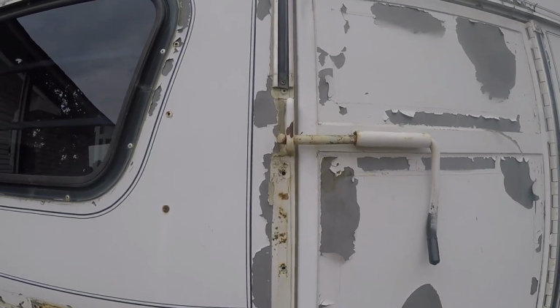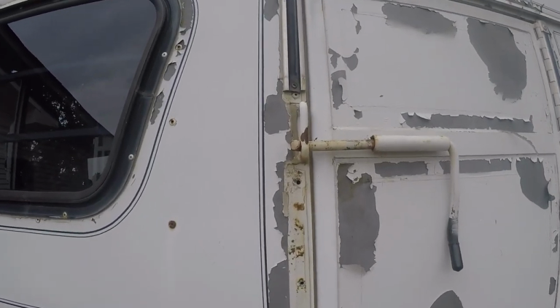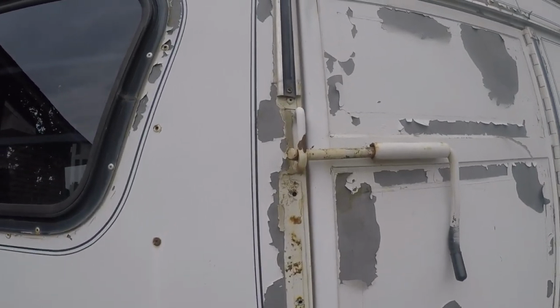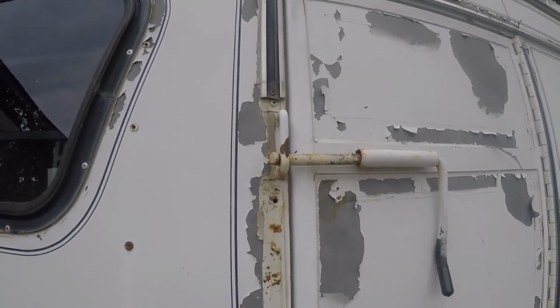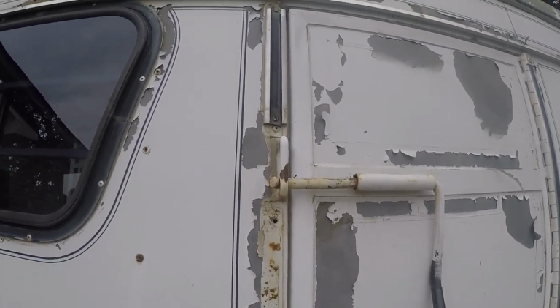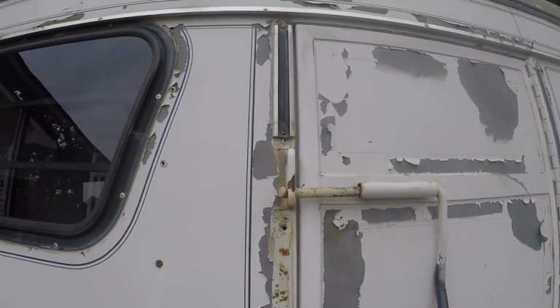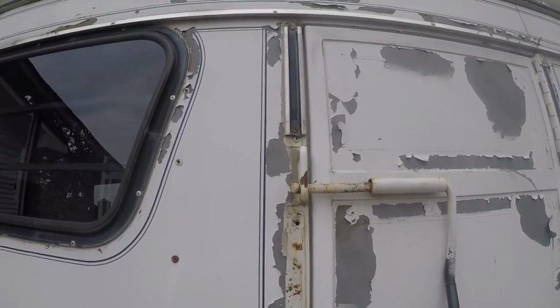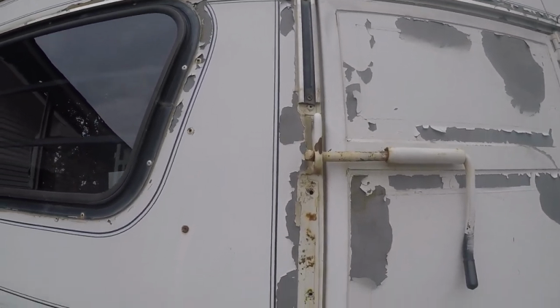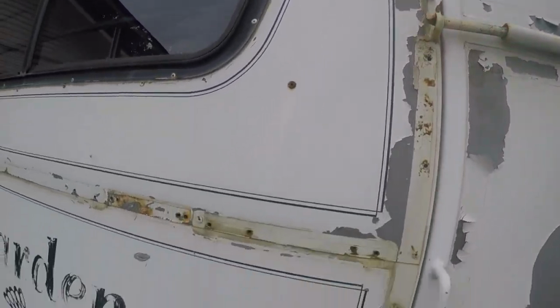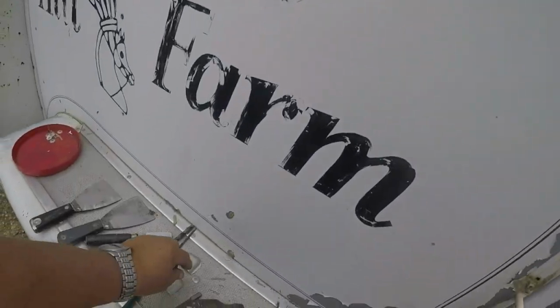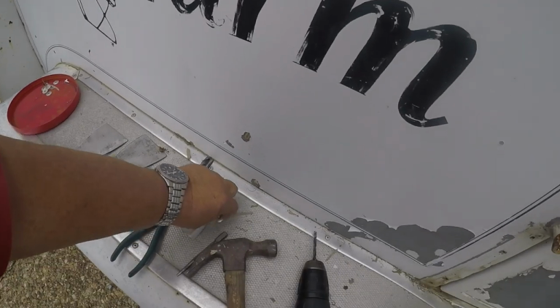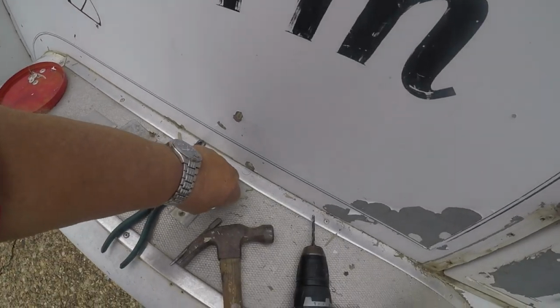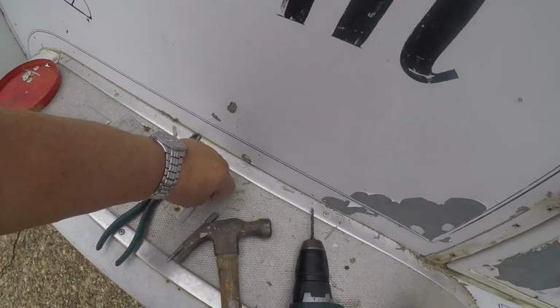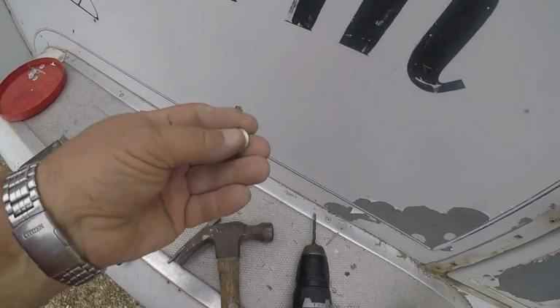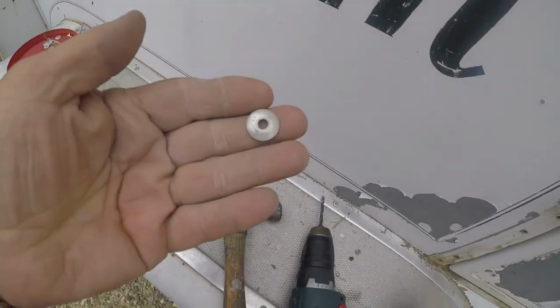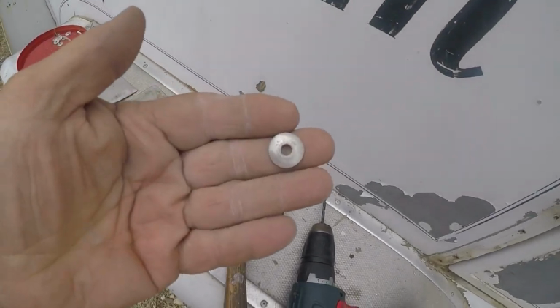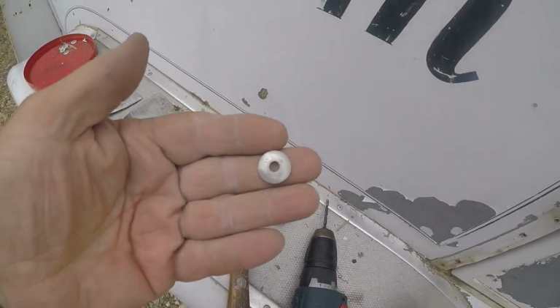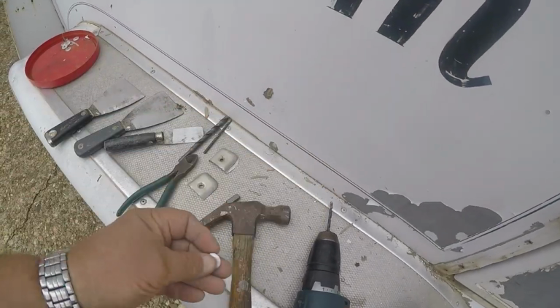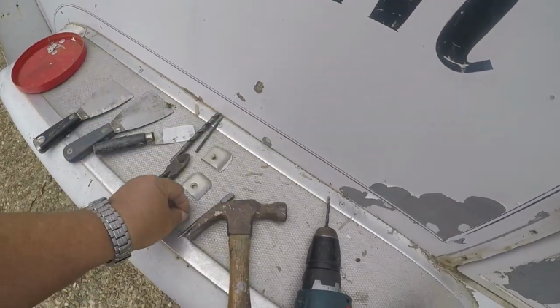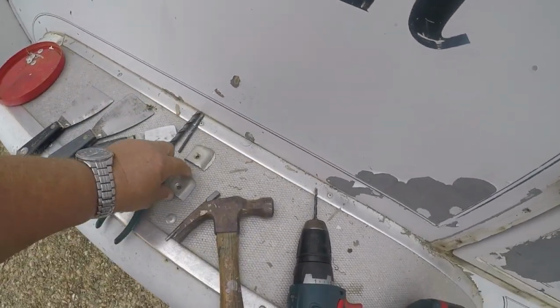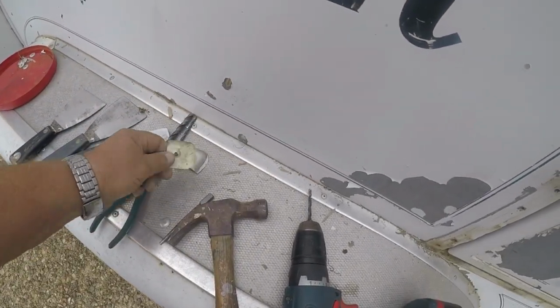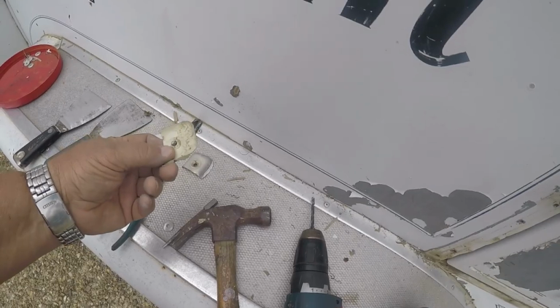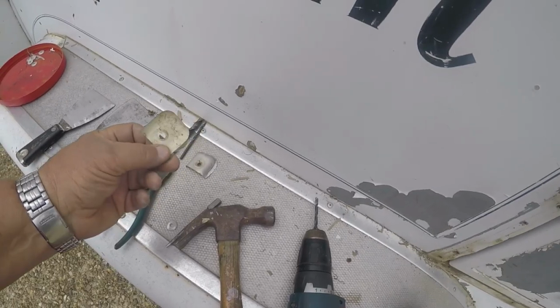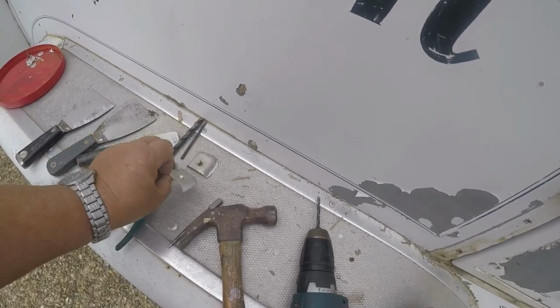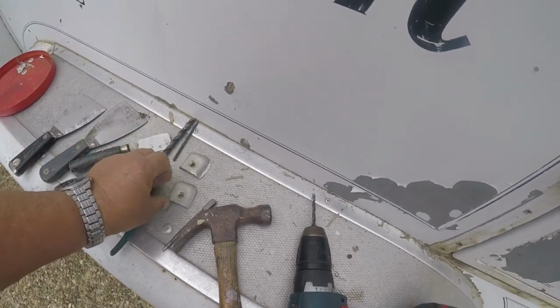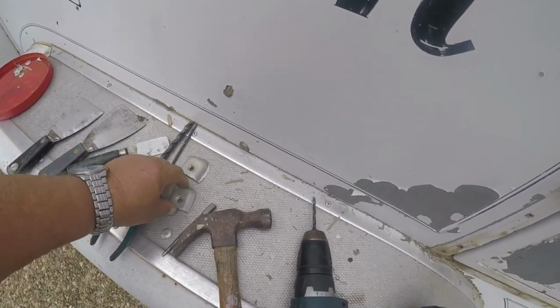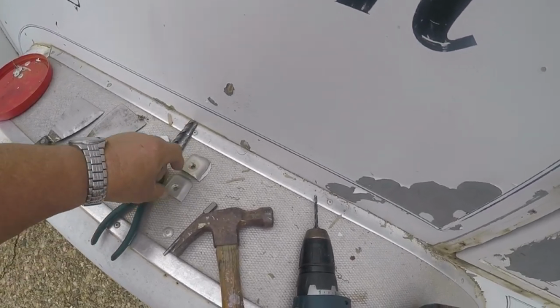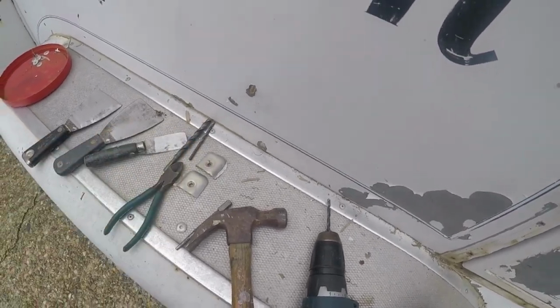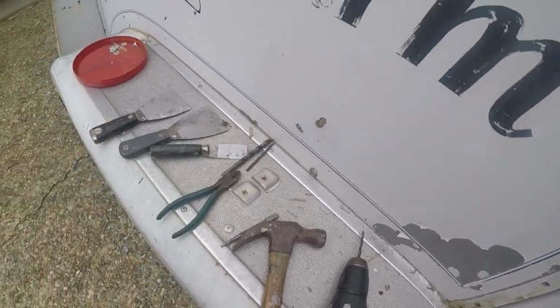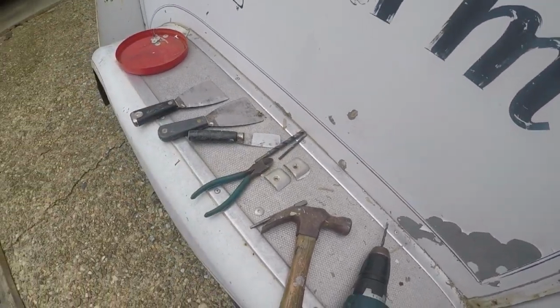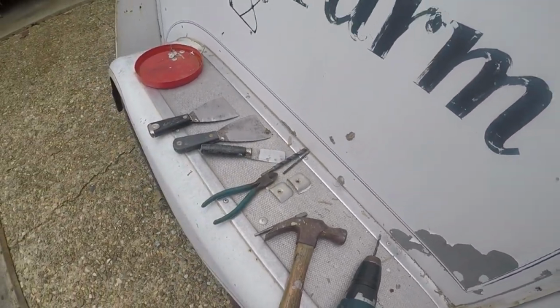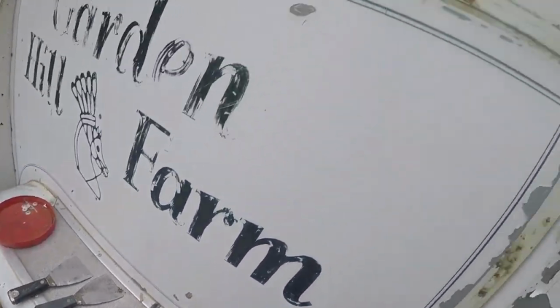You can see I've drilled out those two large rivets — here's the head, they just usually come off. These are the decorative pieces; I'll take those, clean them up, polish them, clear coat them, and reuse them.